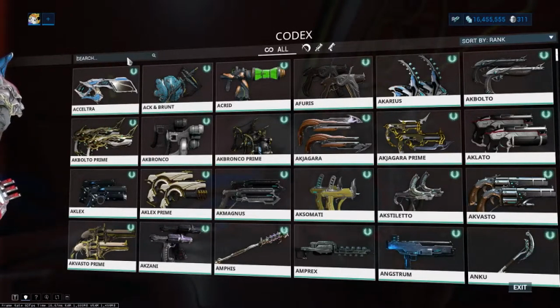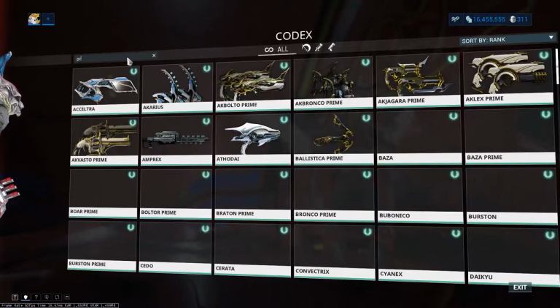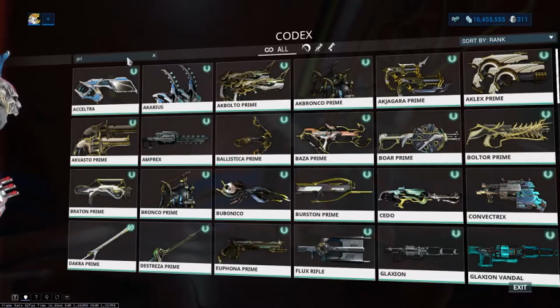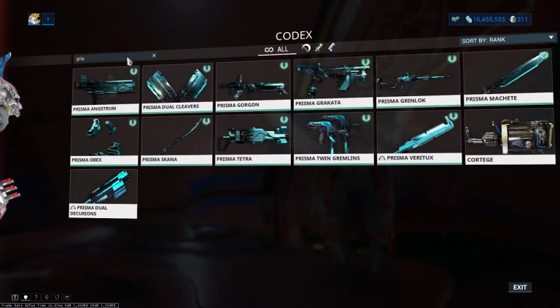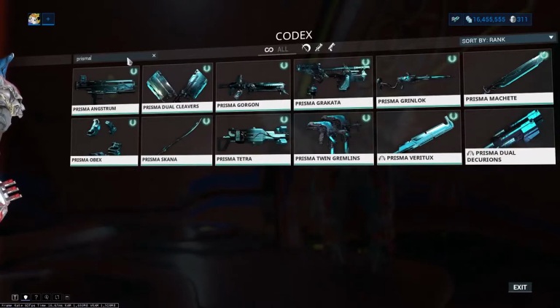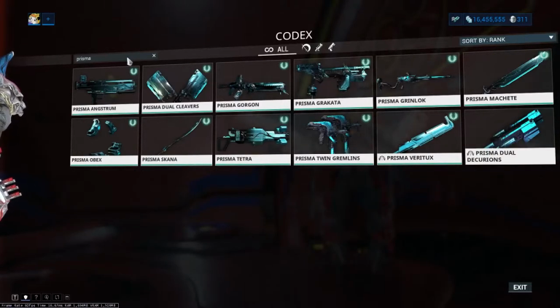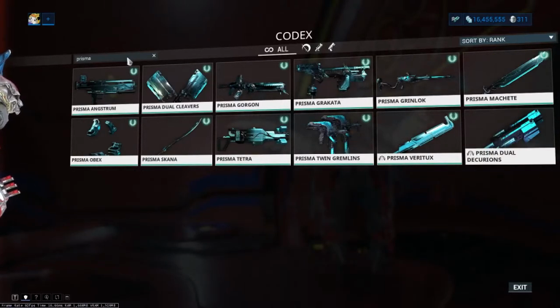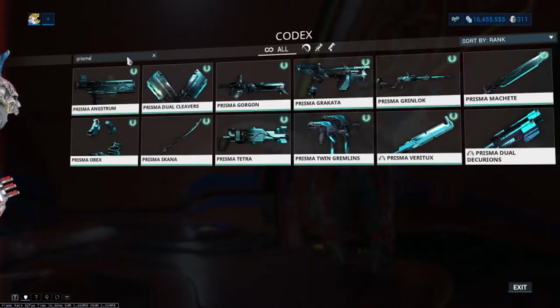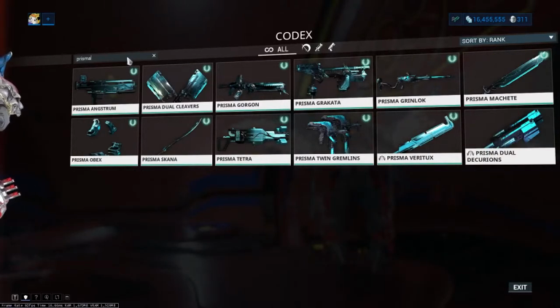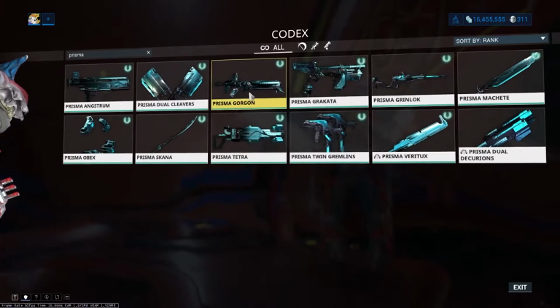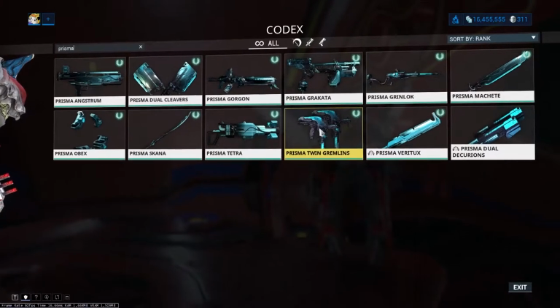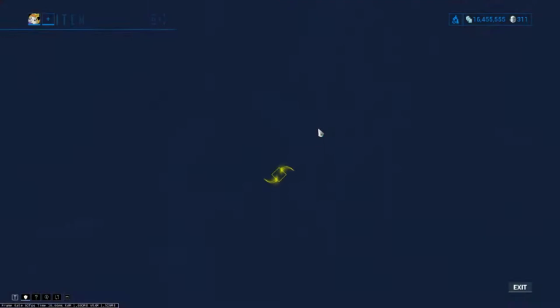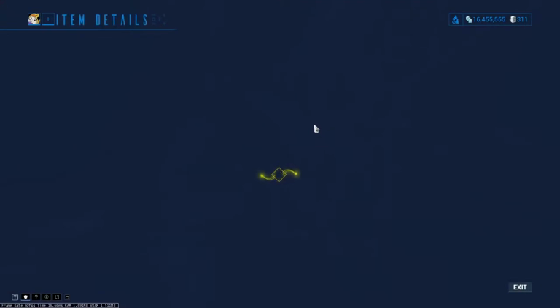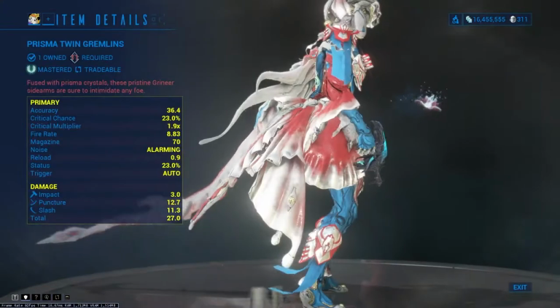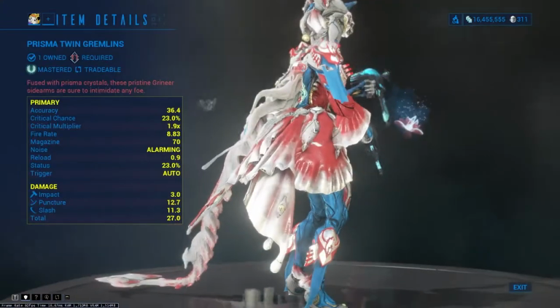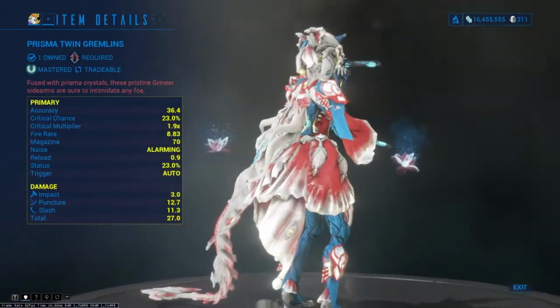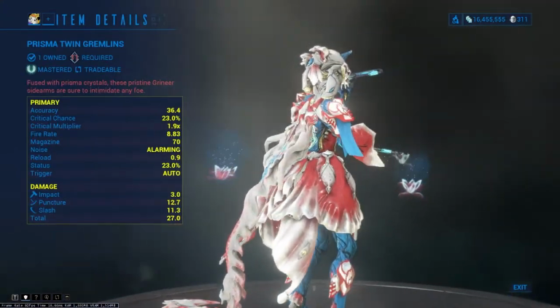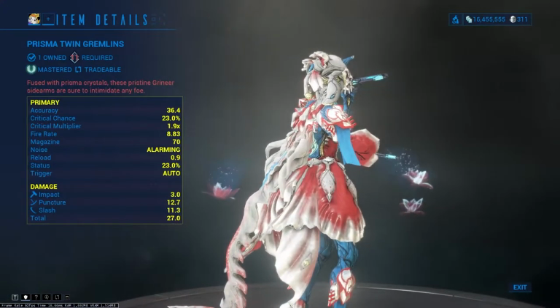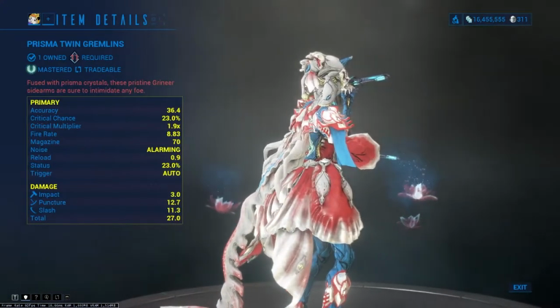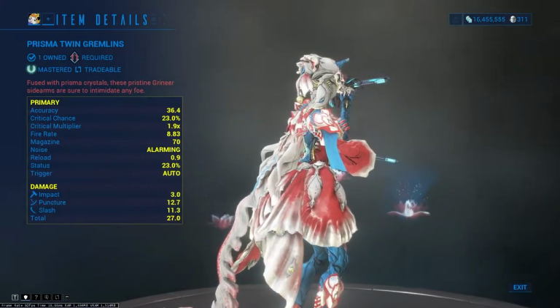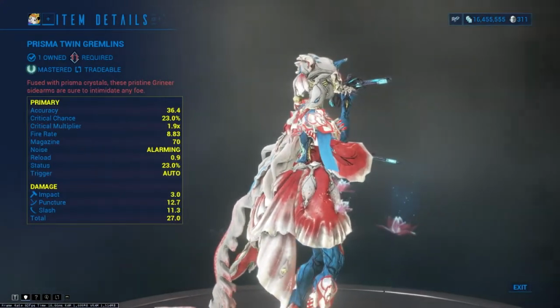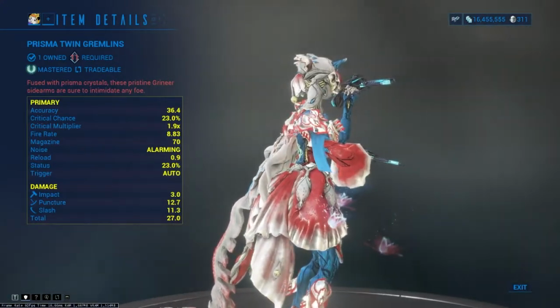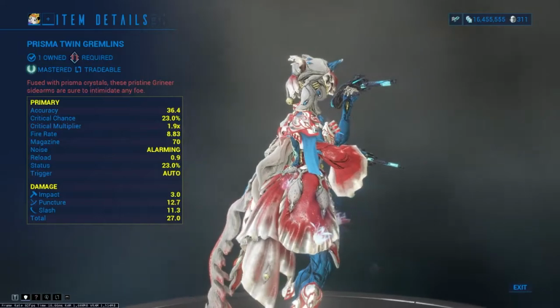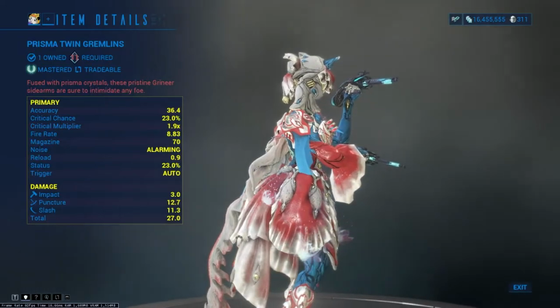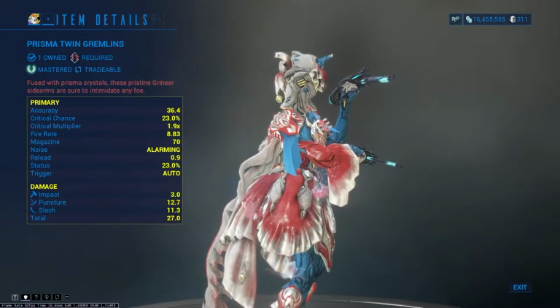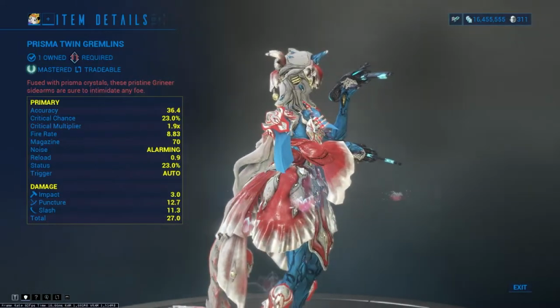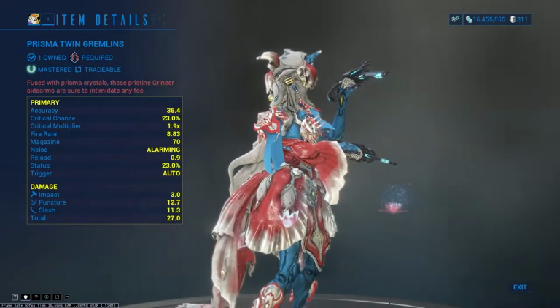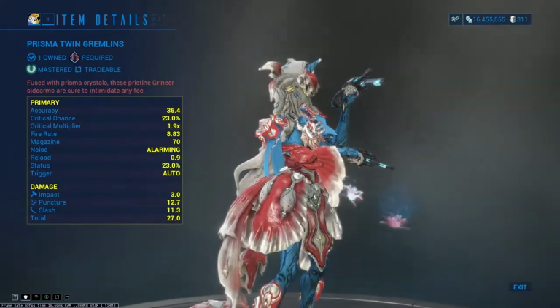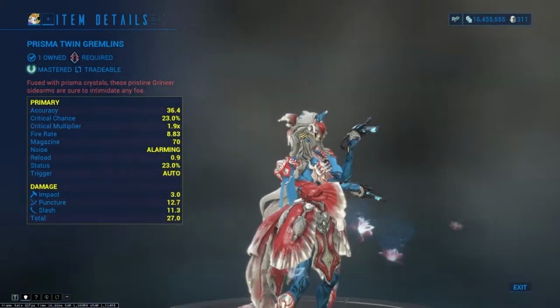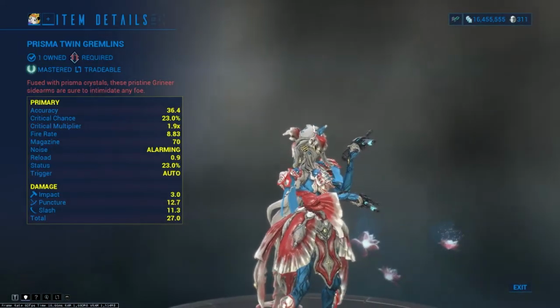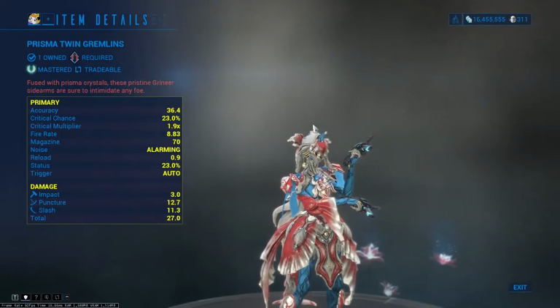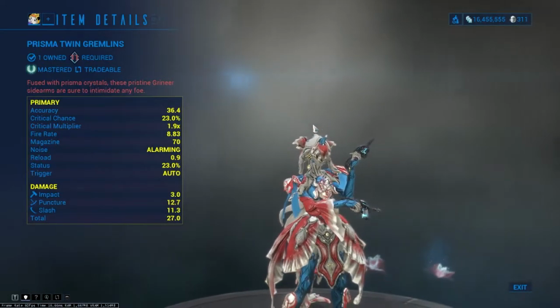Mastery rank 11. In this rank I have two recommendations. The first one is Prisma Twin Gremlins. Prisma Twin Gremlins are the Prisma variant of Grineer Twin Gremlins, sporting overall higher stats at the expense of damage, with noticeably lower impact.